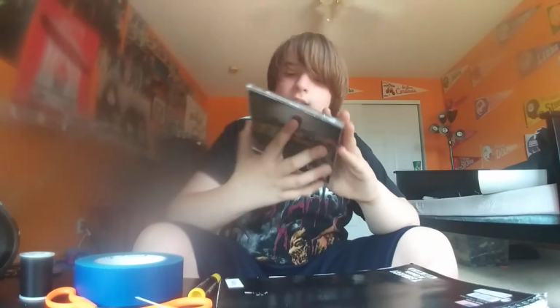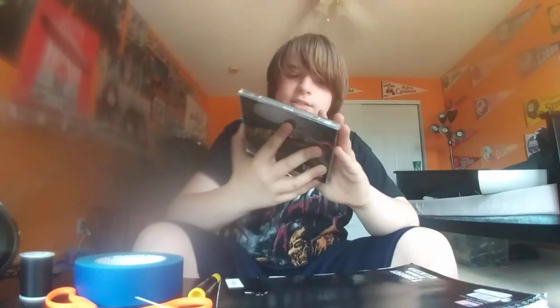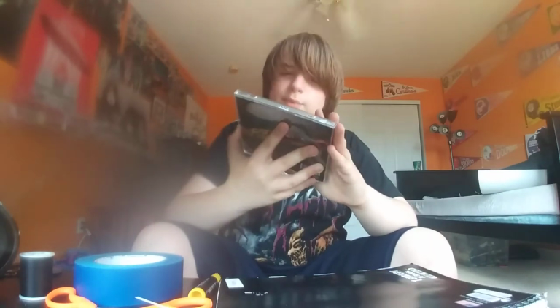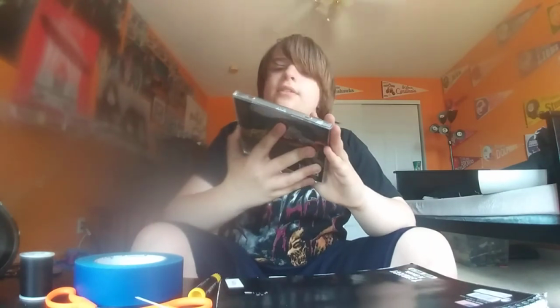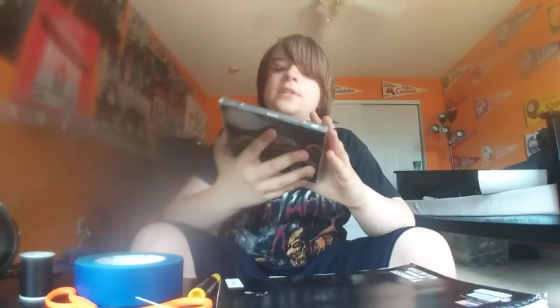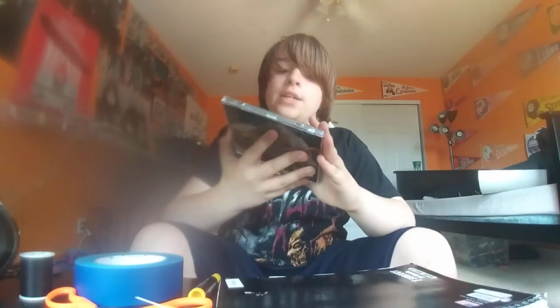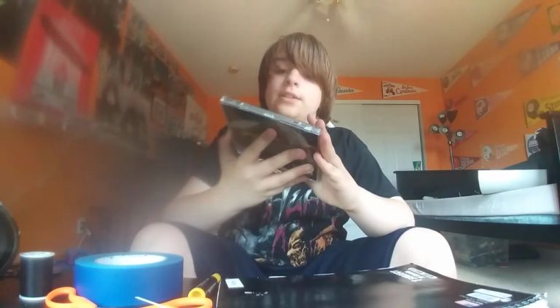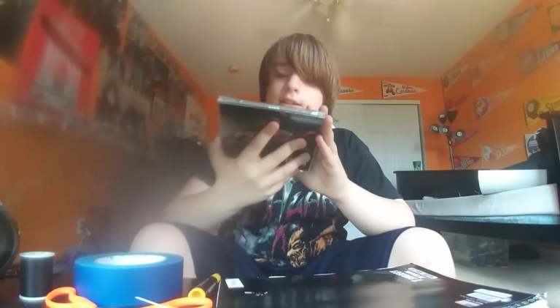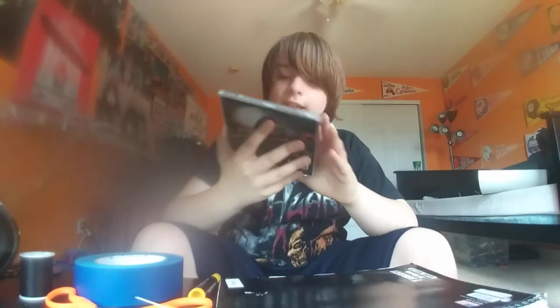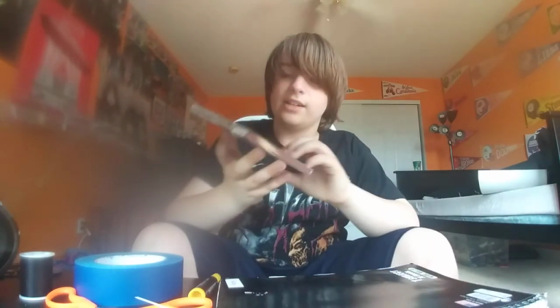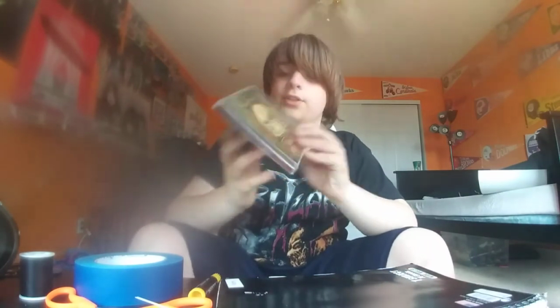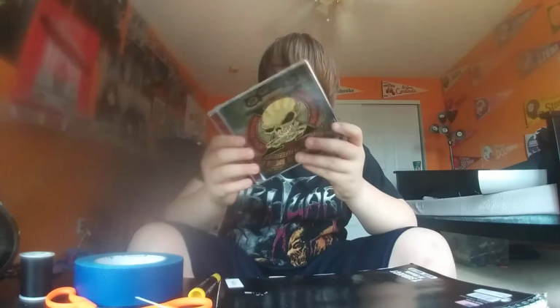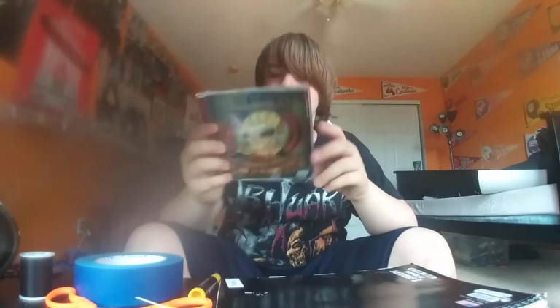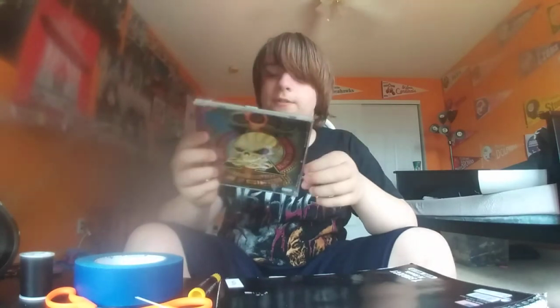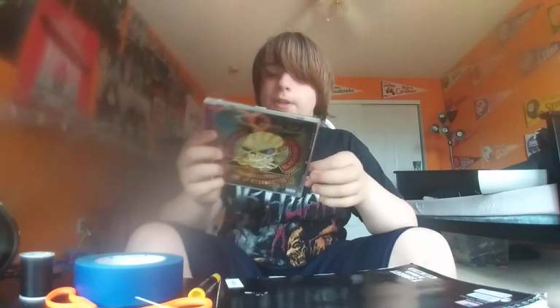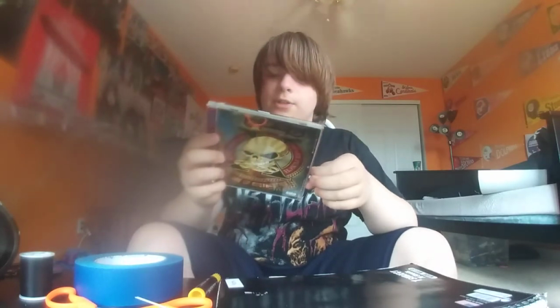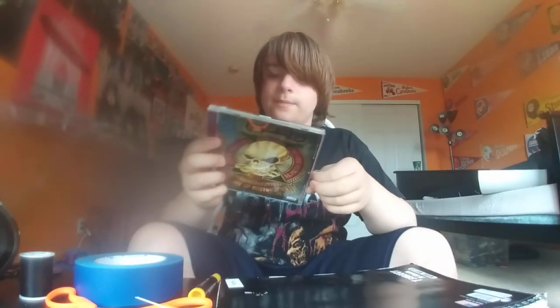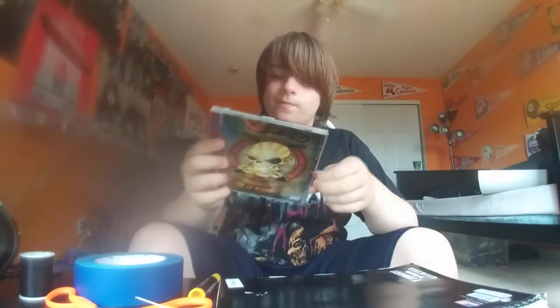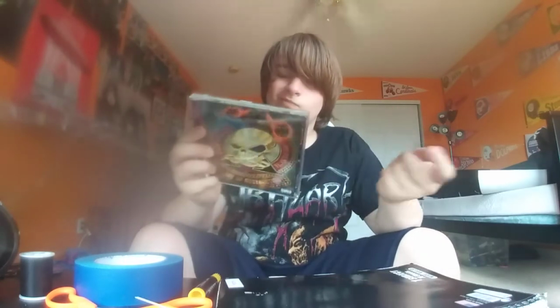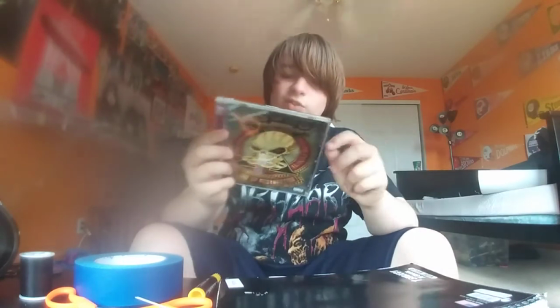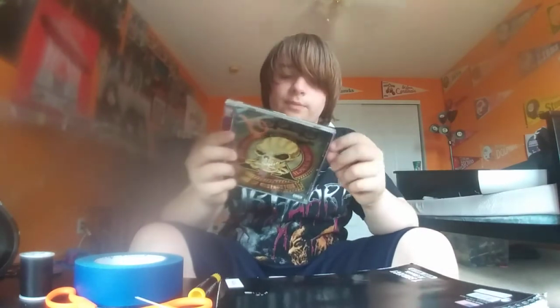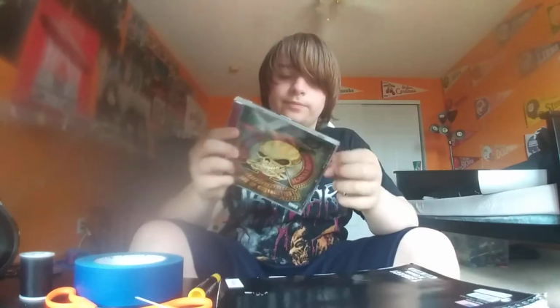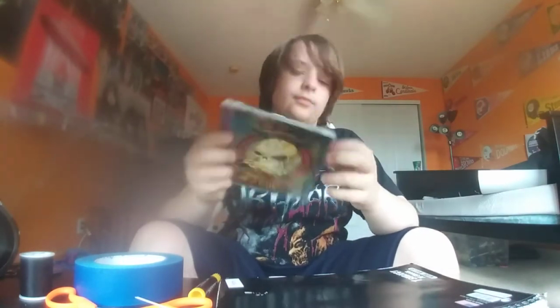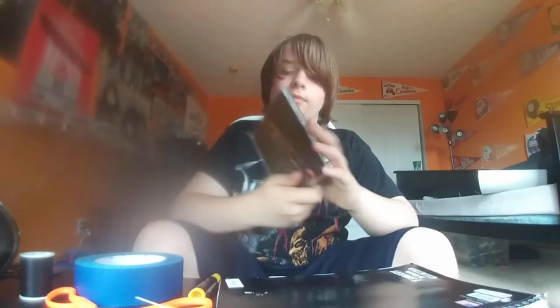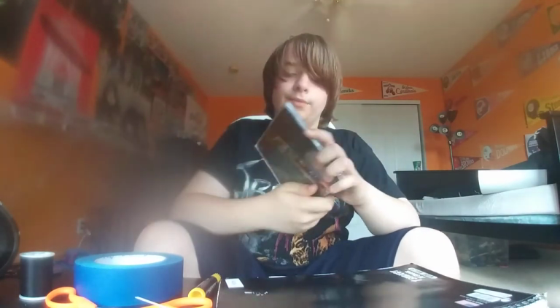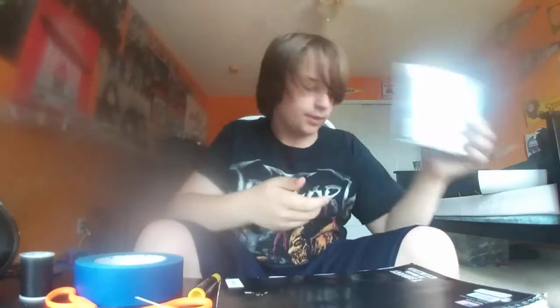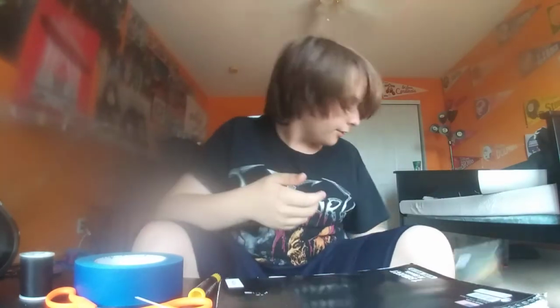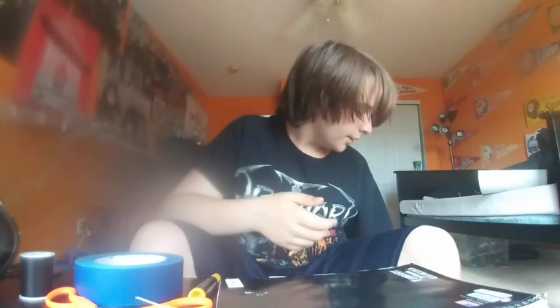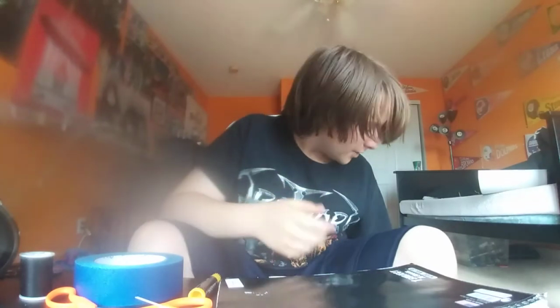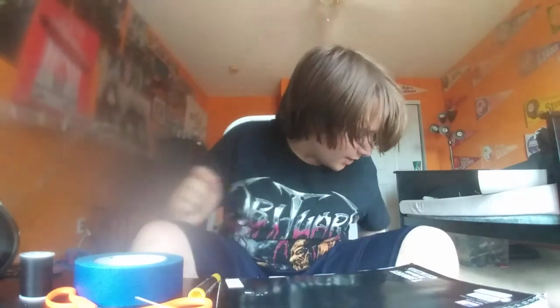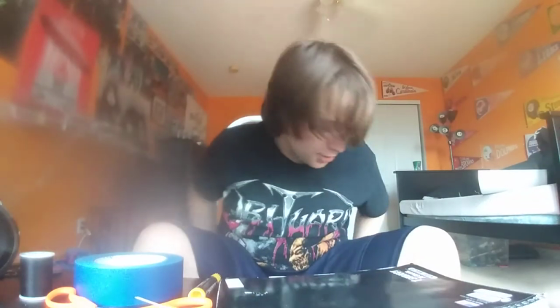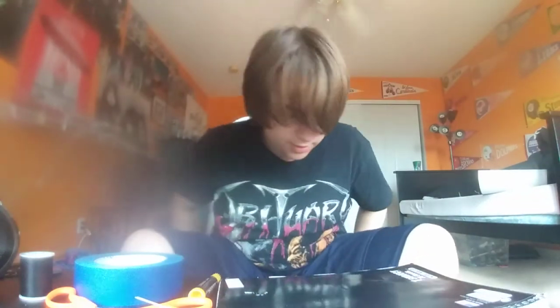Next we have A Decade of Destruction by Five Finger Death Punch. It's alright — I'm not really a huge fan of them that much though.